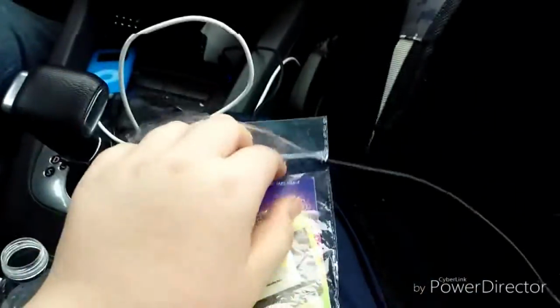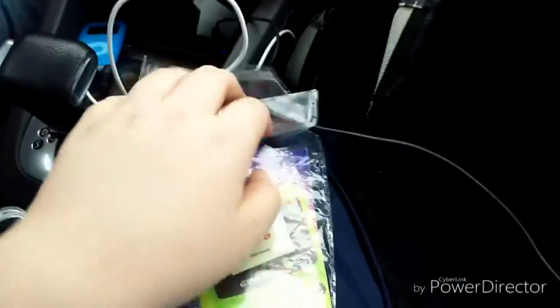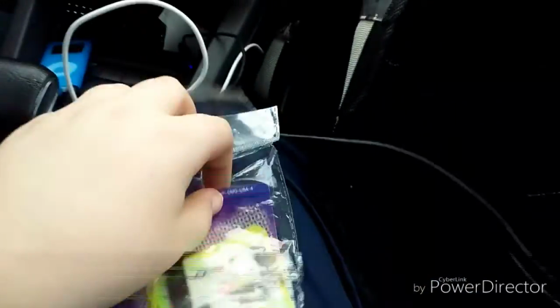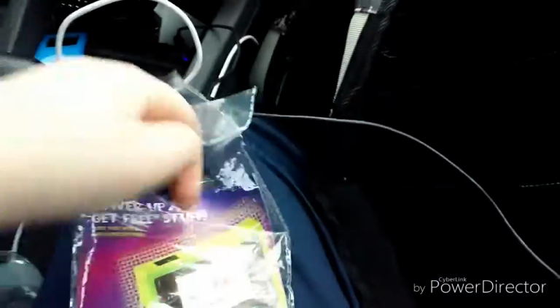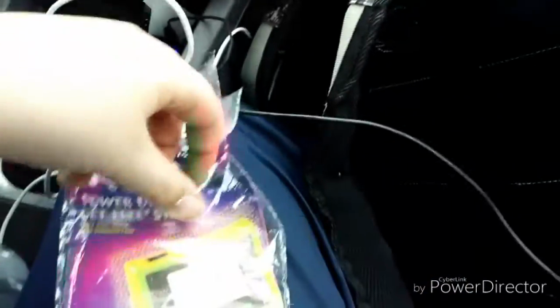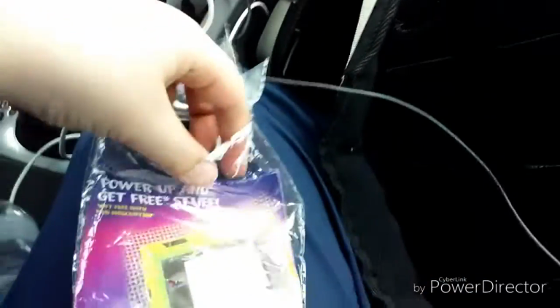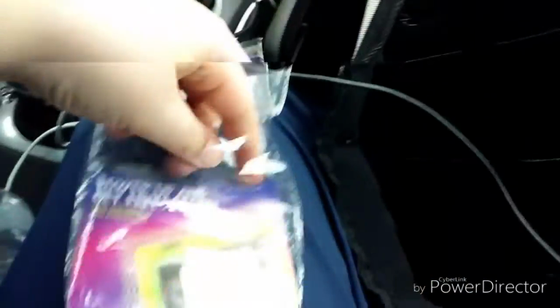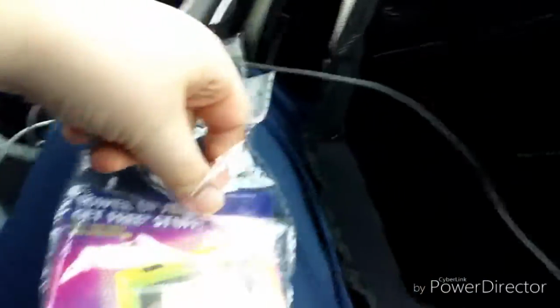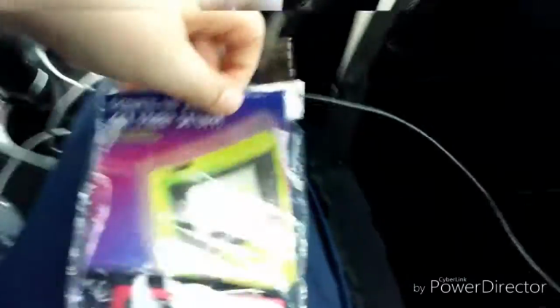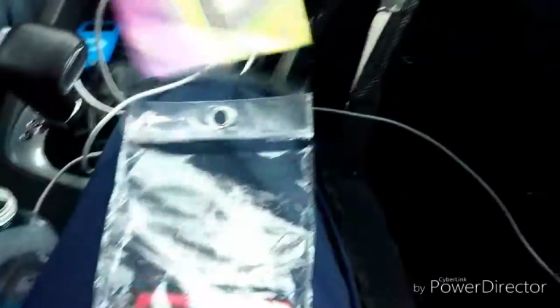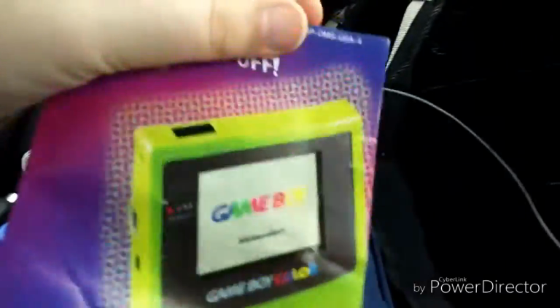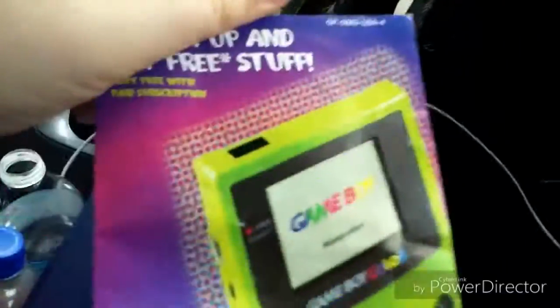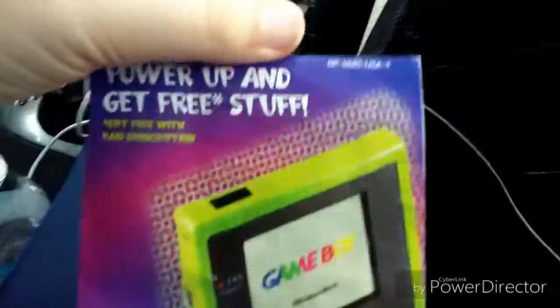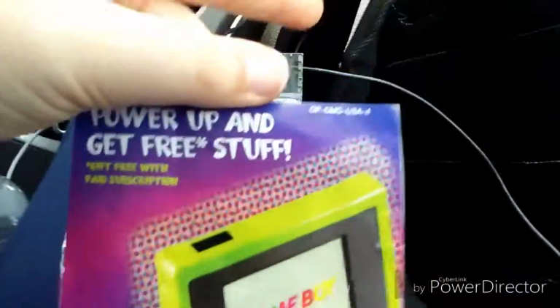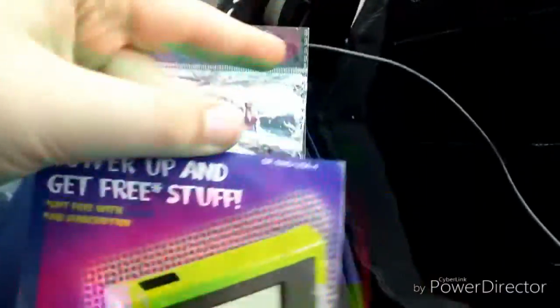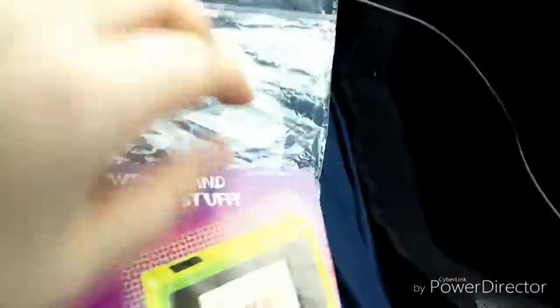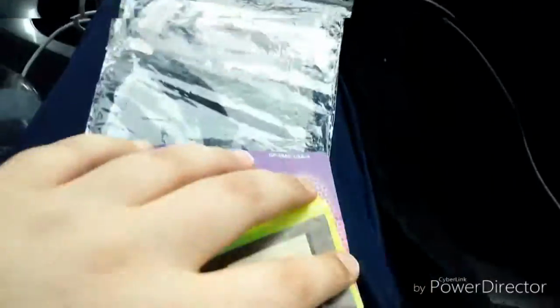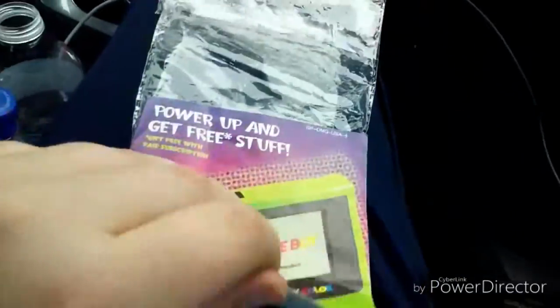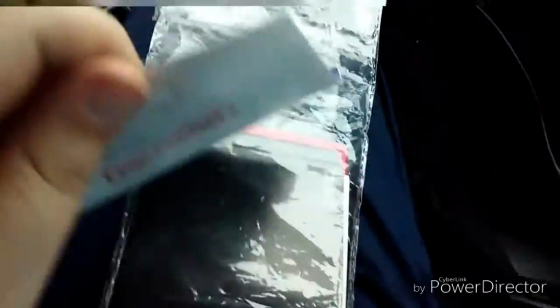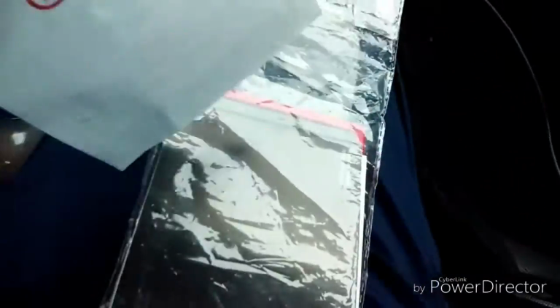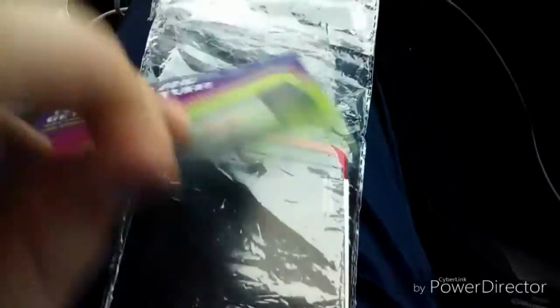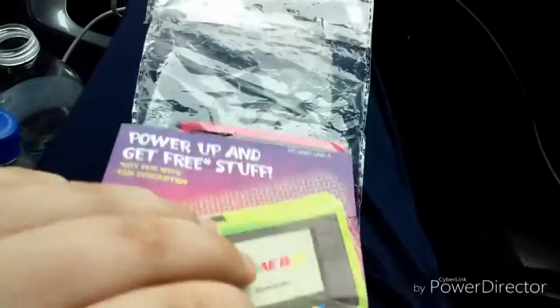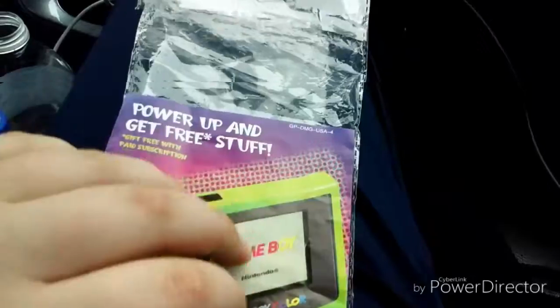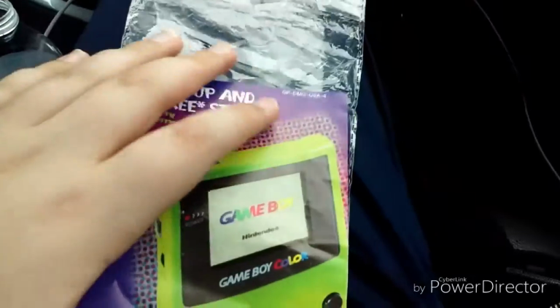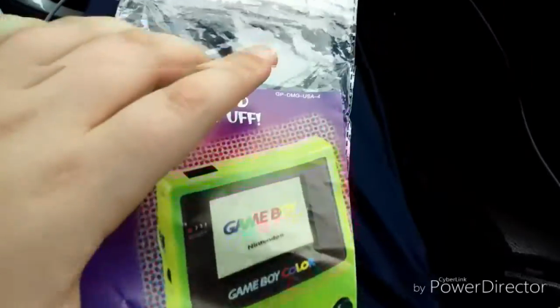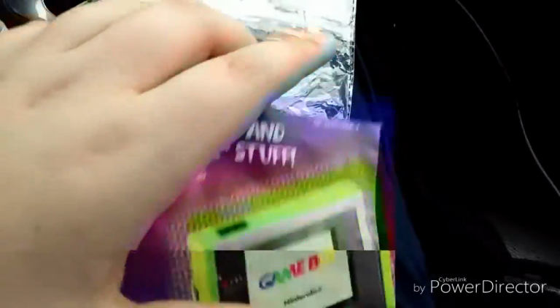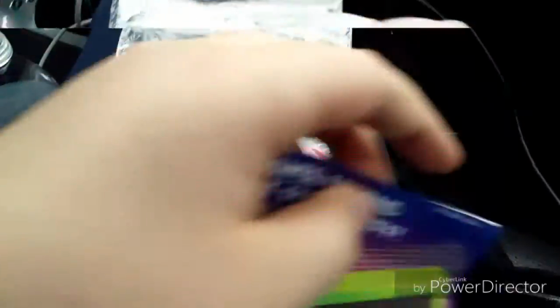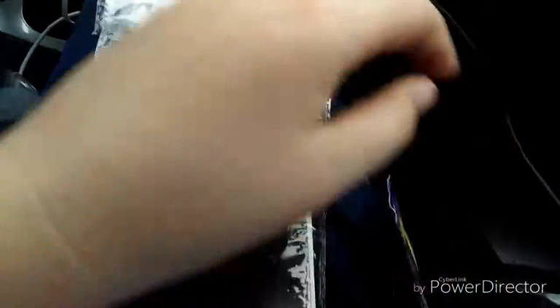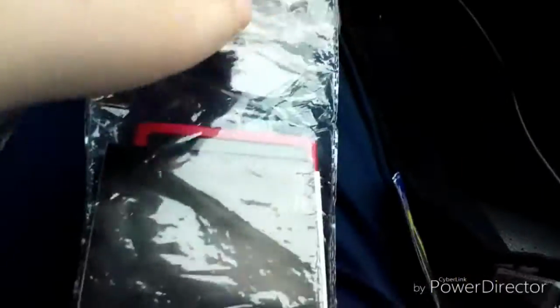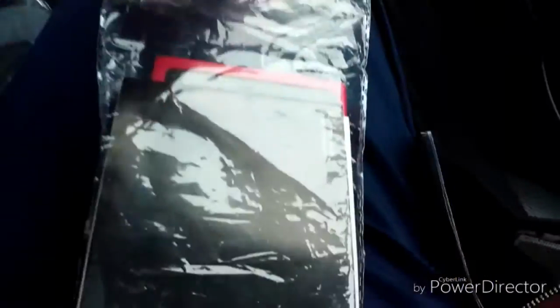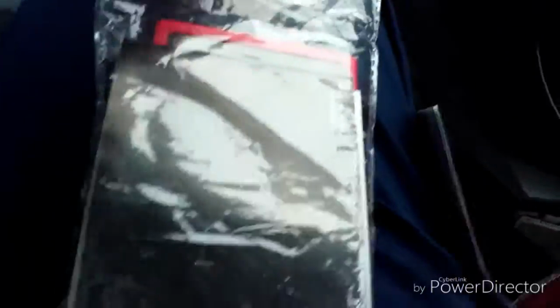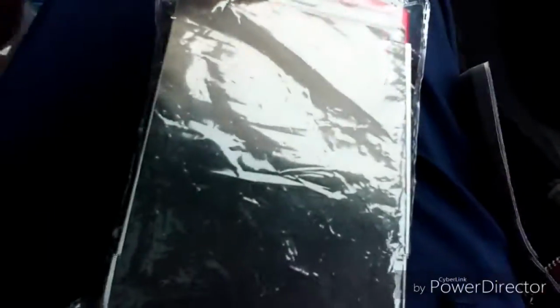Open it up — that was easy. Power up and get free stuff, like the tenor power, and that case and stuff, or that.